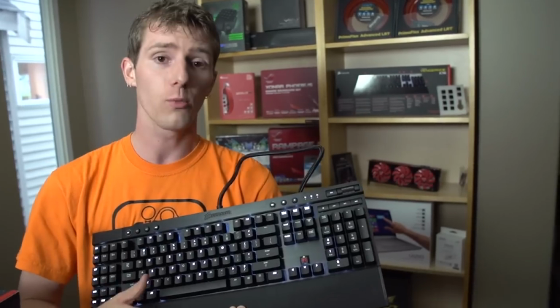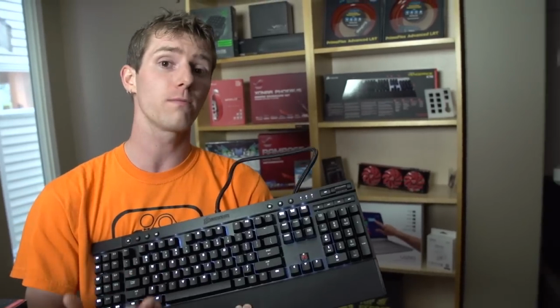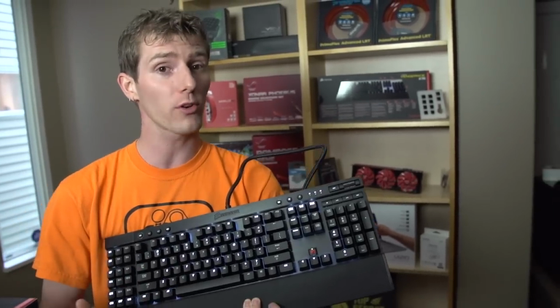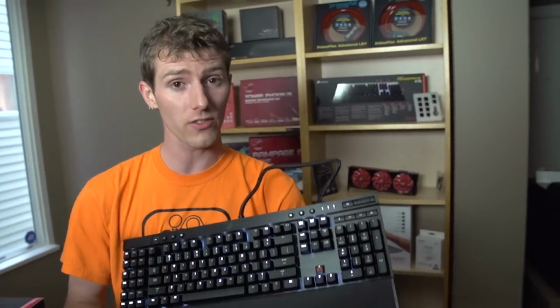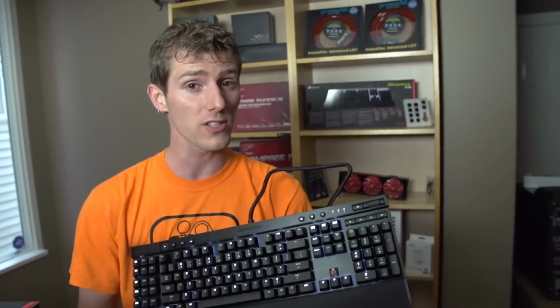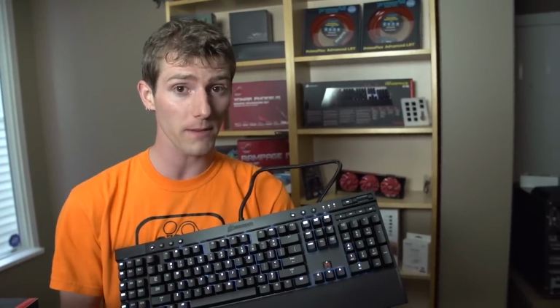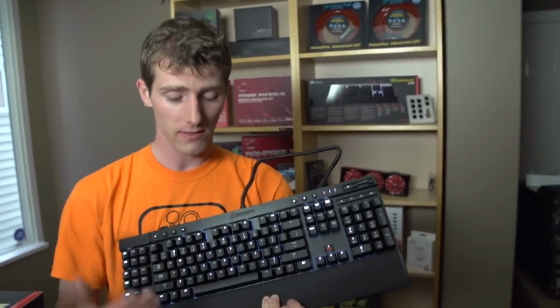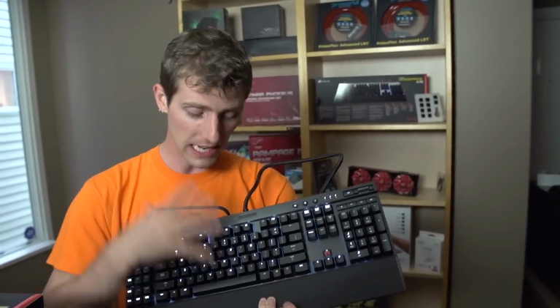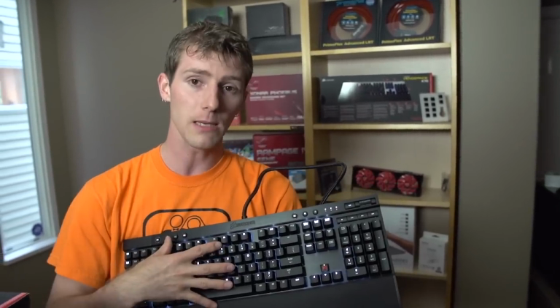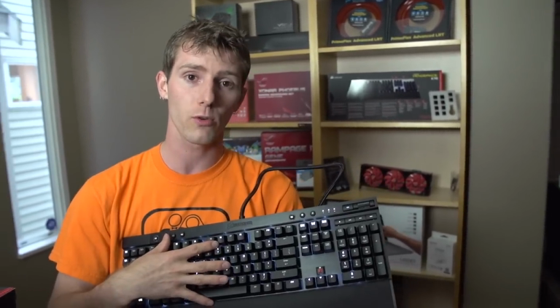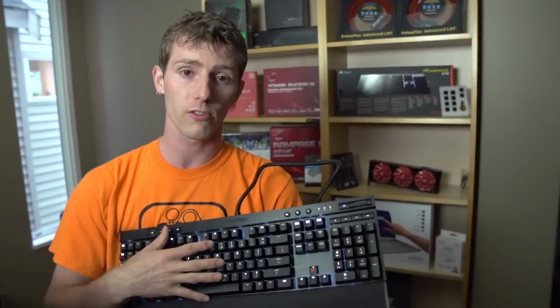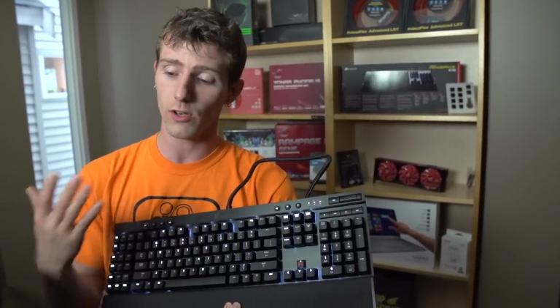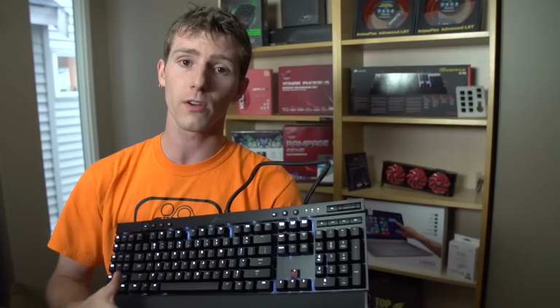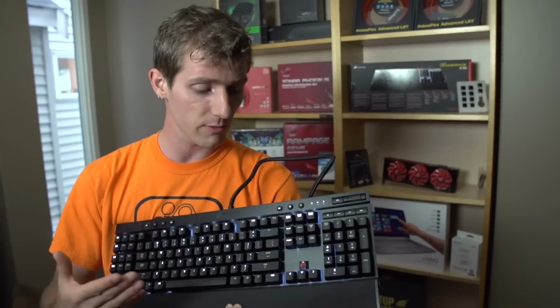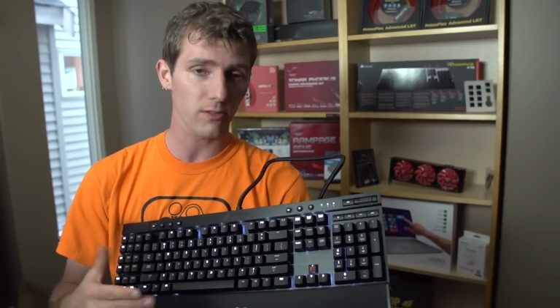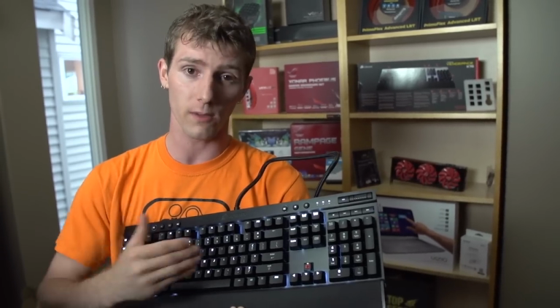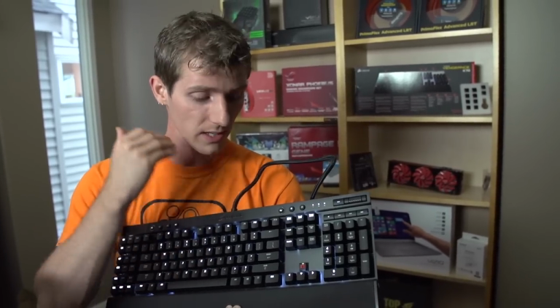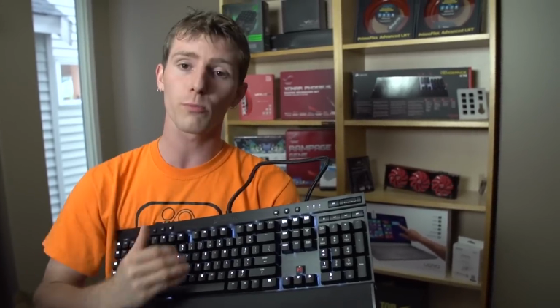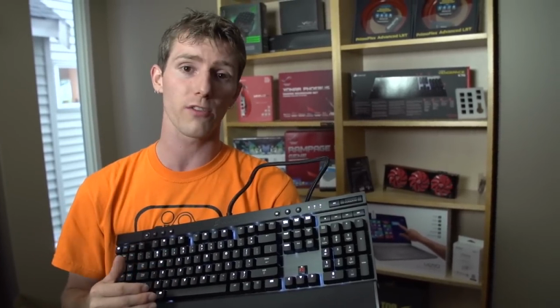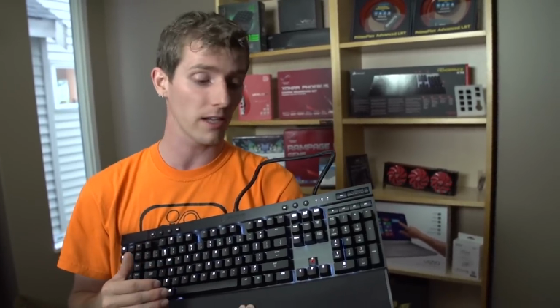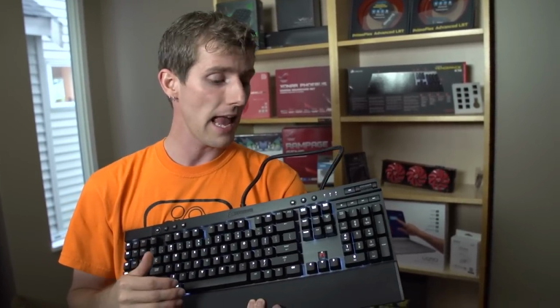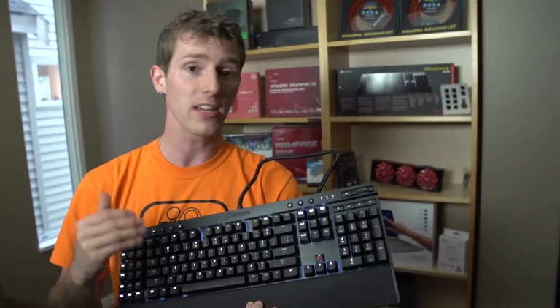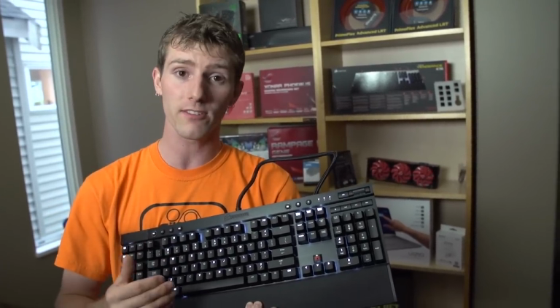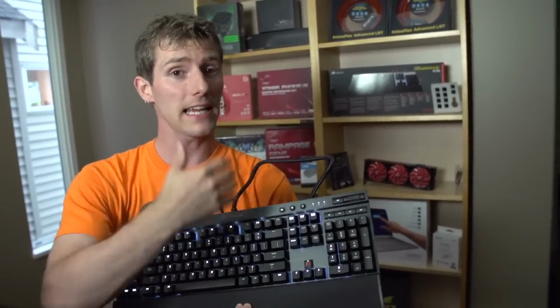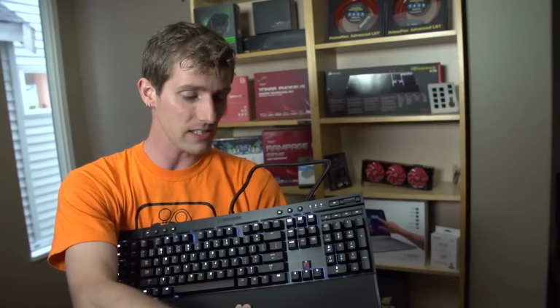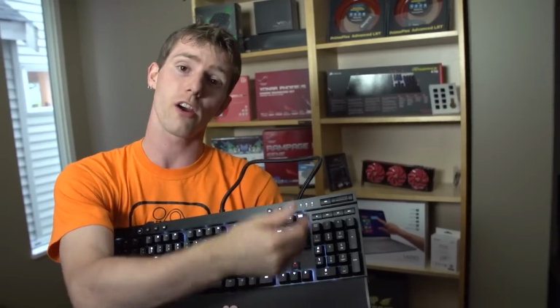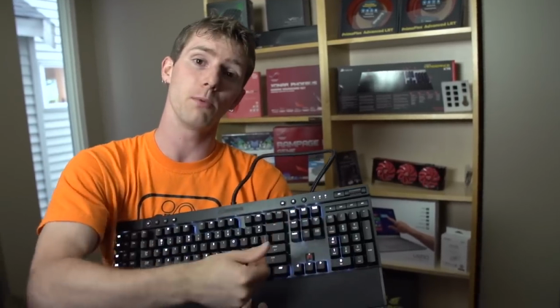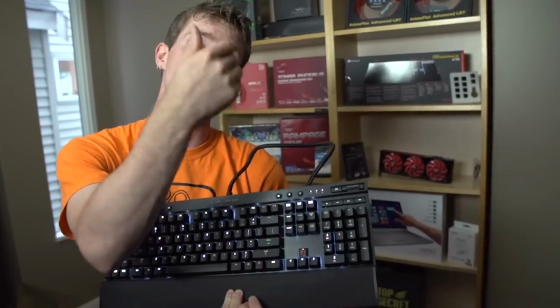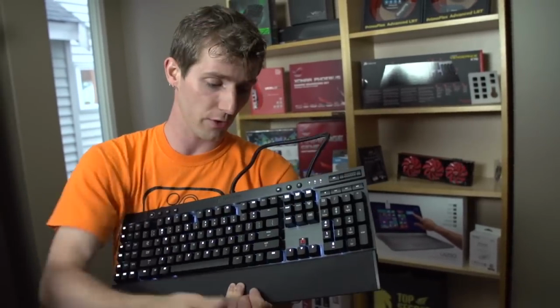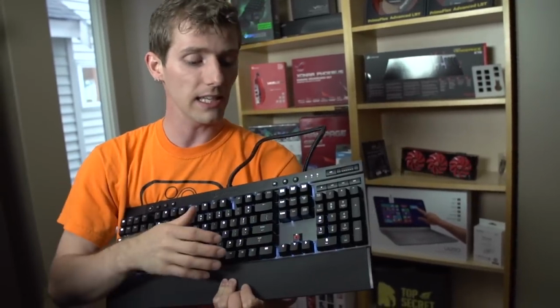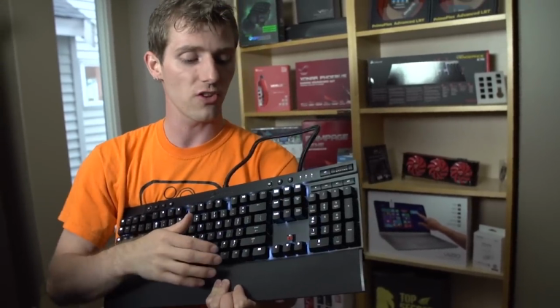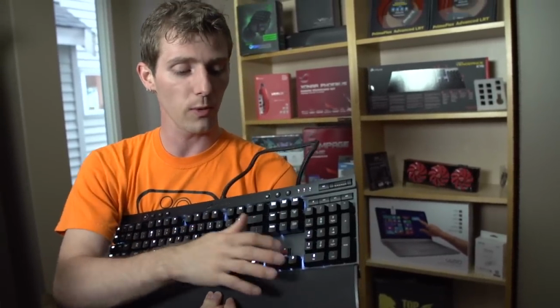While Blues might be more satisfying for typing, this is a gaming keyboard, so Corsair is delivering what they think is most appropriate for gaming. The typists can get K70s, which are available with other key switches as well.